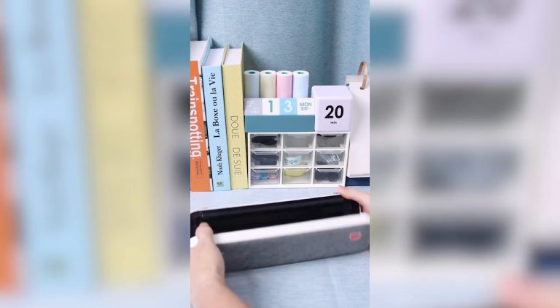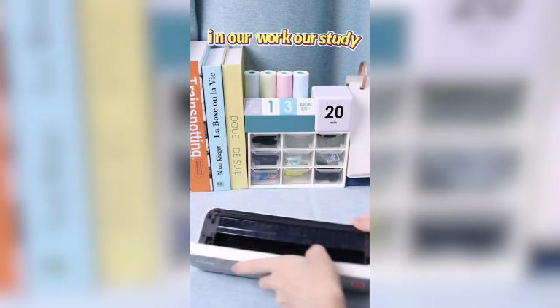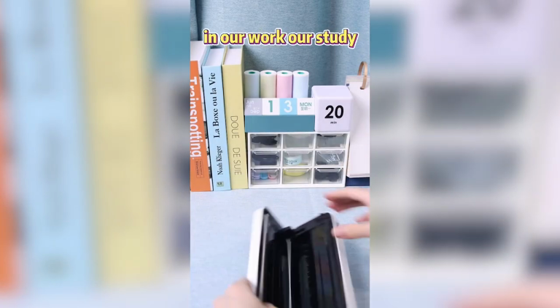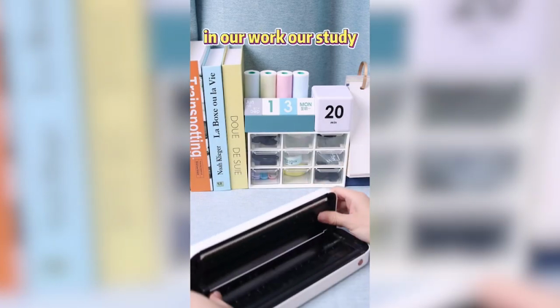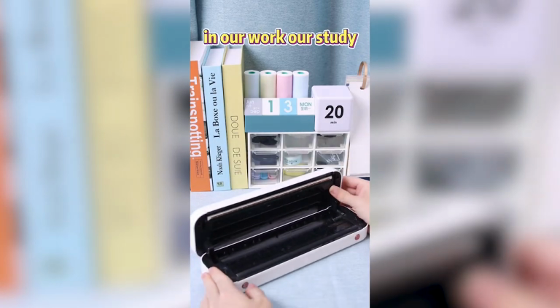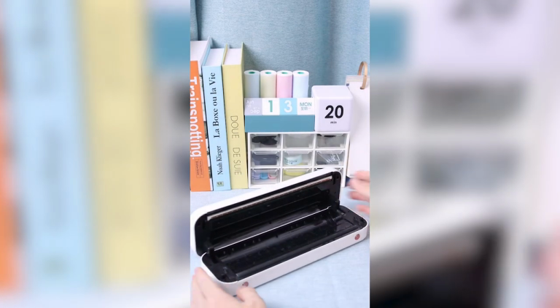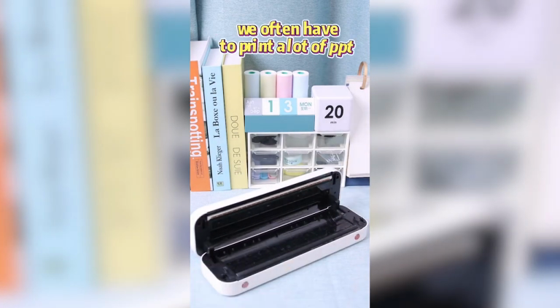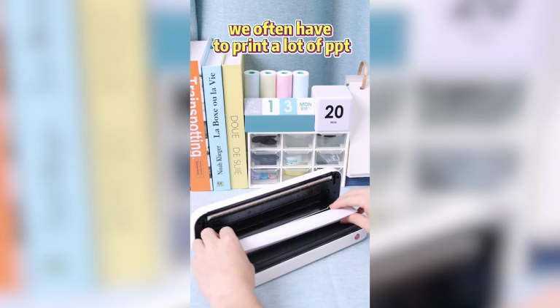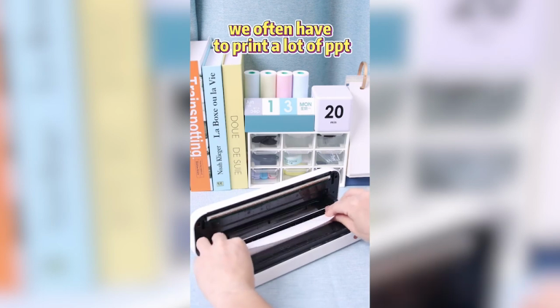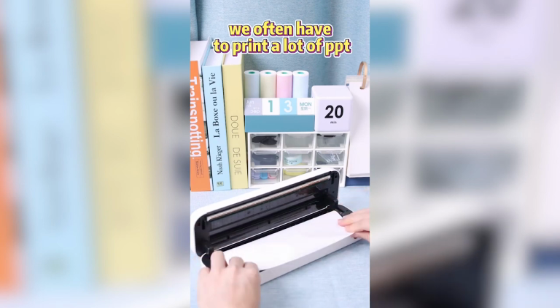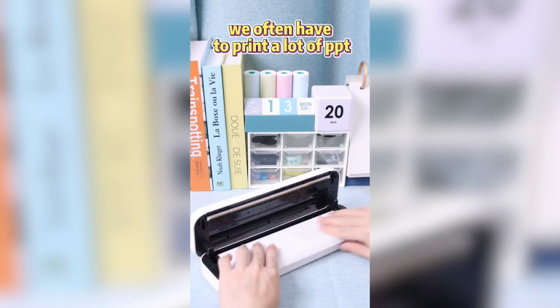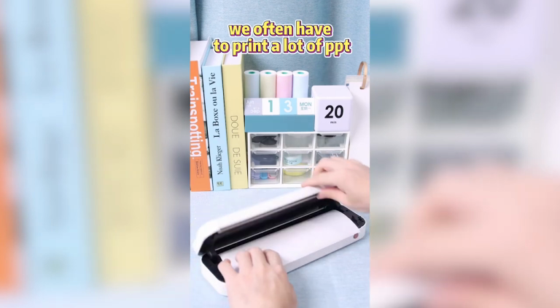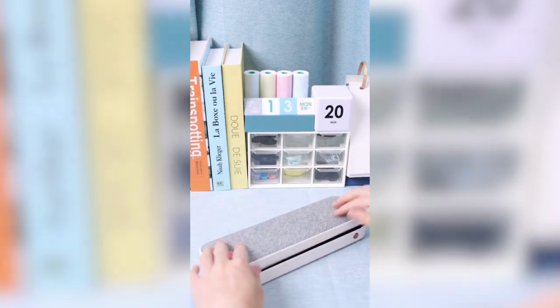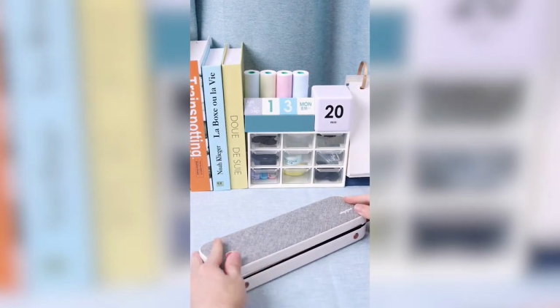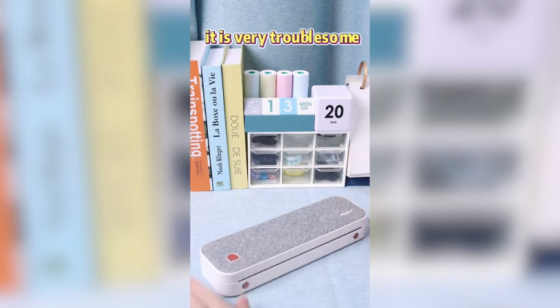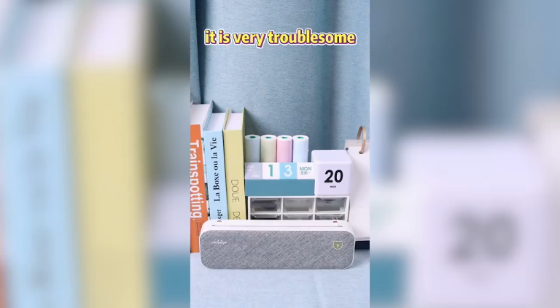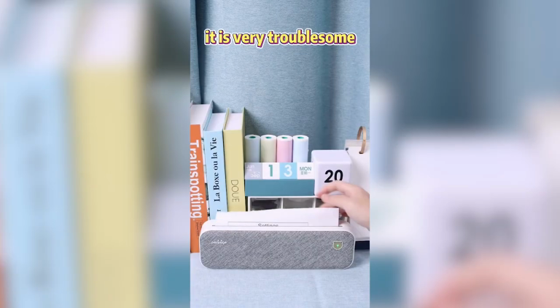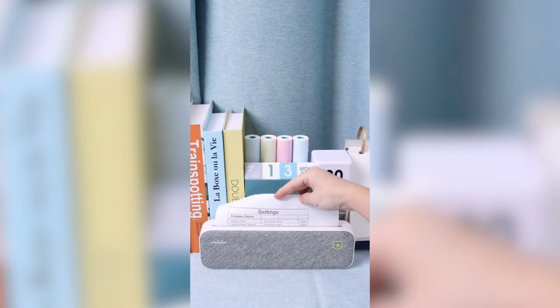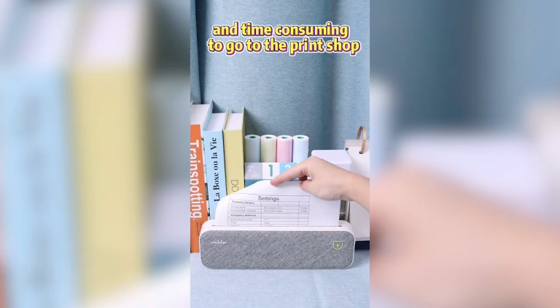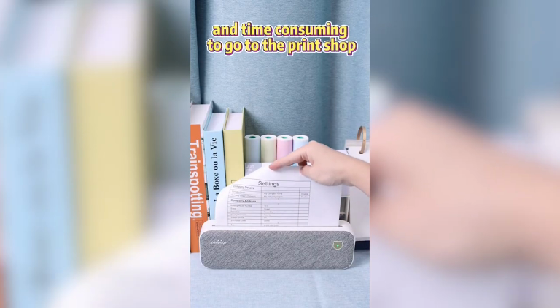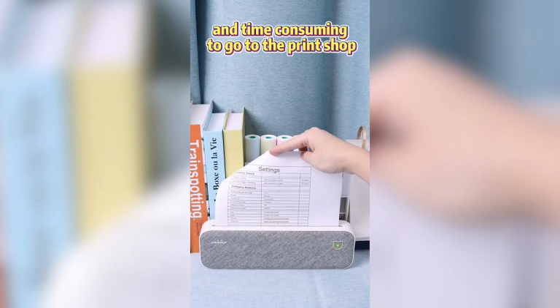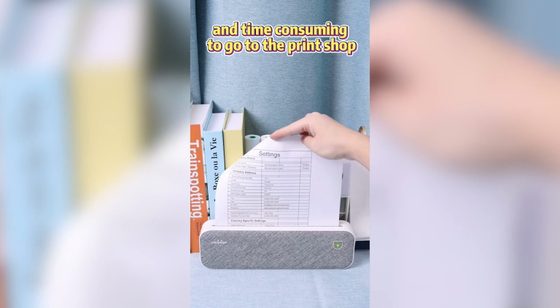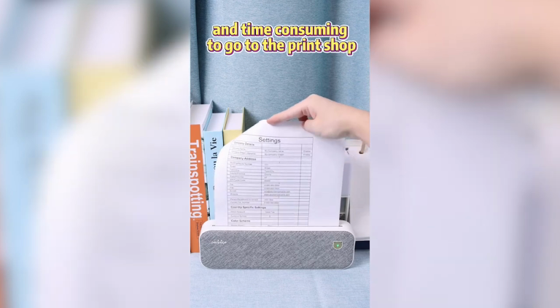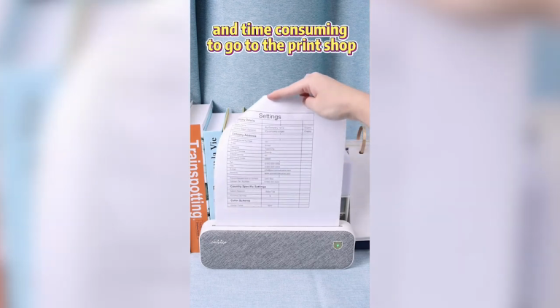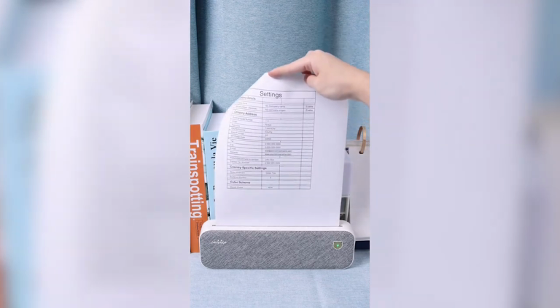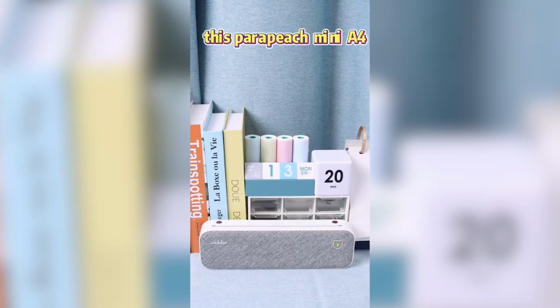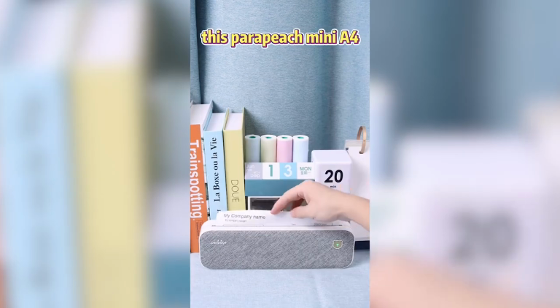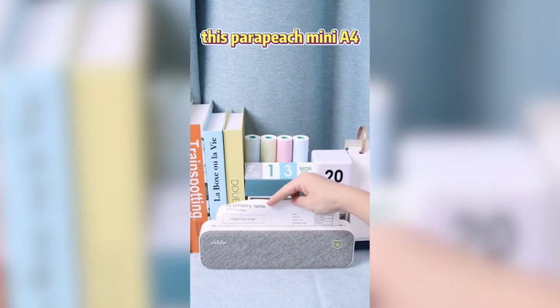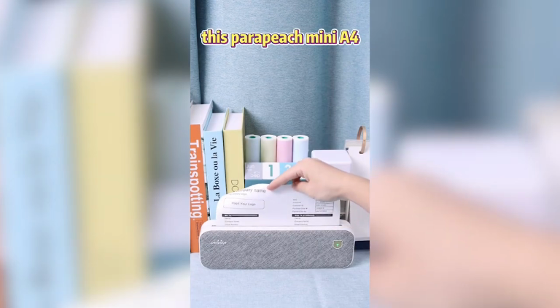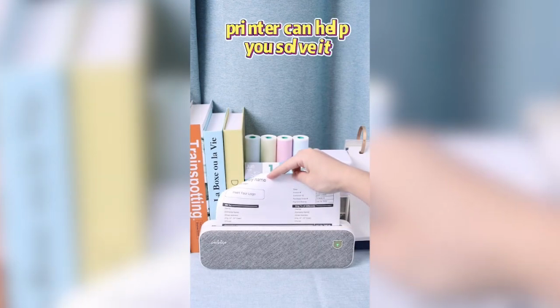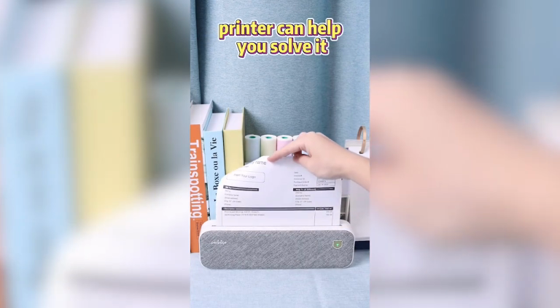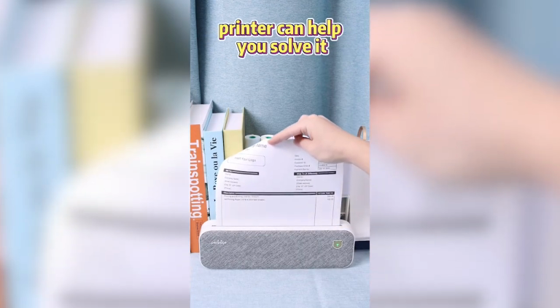In our work or study, we often have to print a lot of PPT. It is very troublesome and time-consuming to go to the print shop. This TeraPit Mini AC Printer can help you solve it.